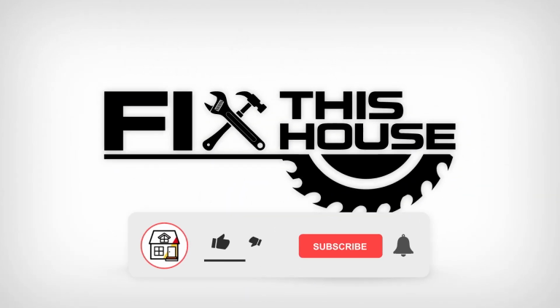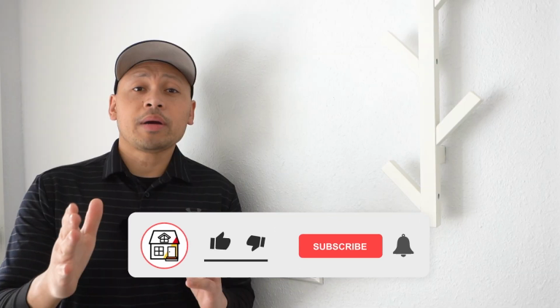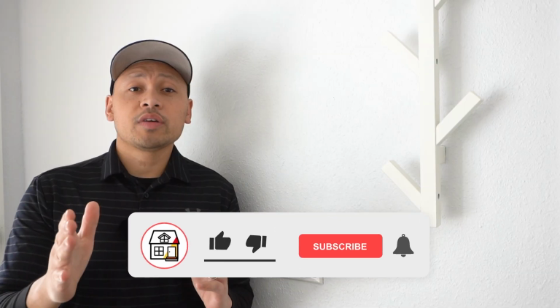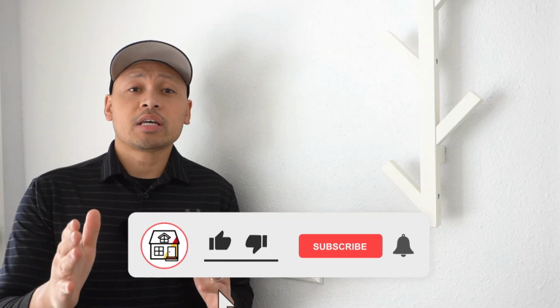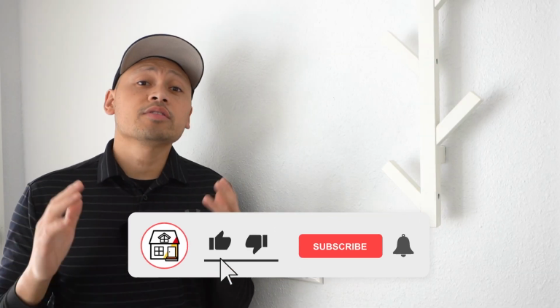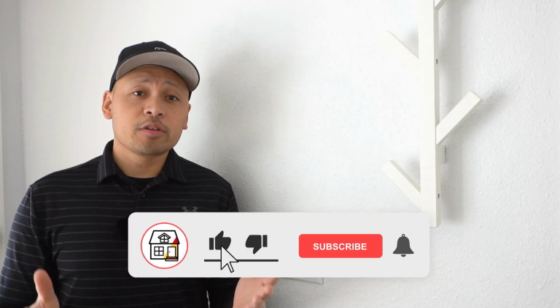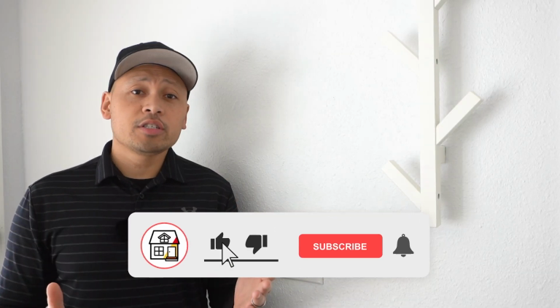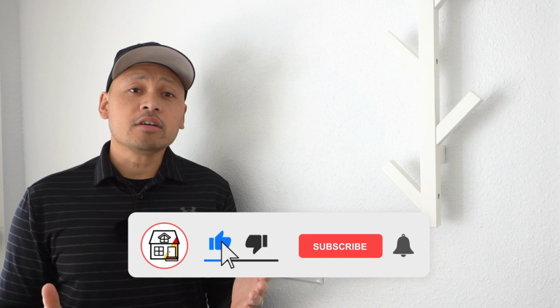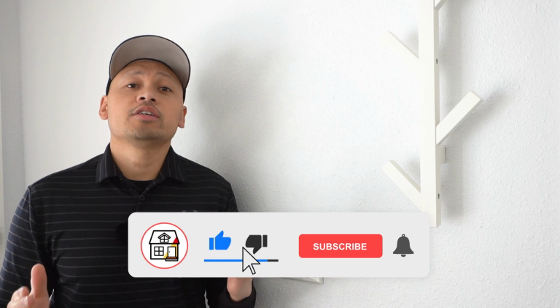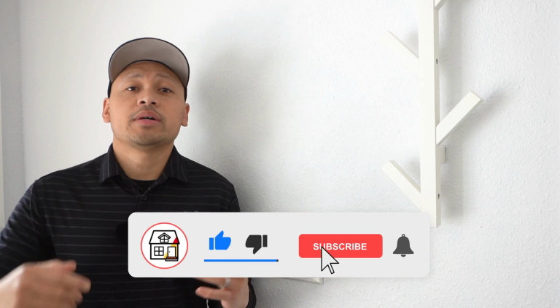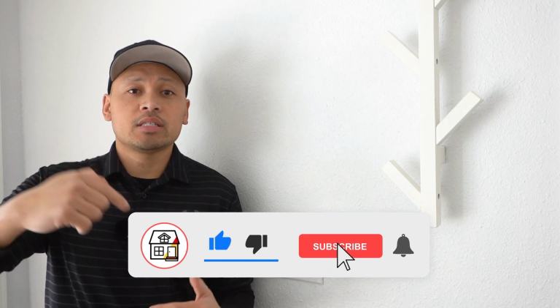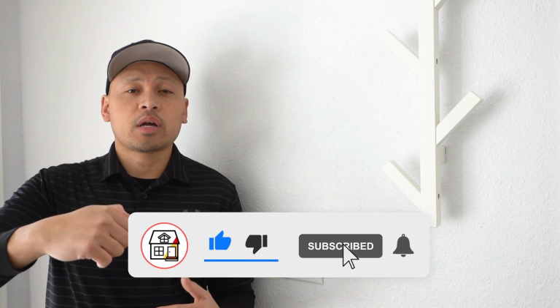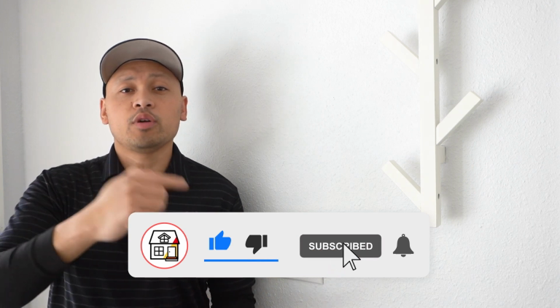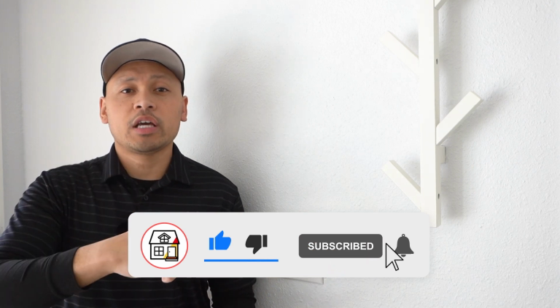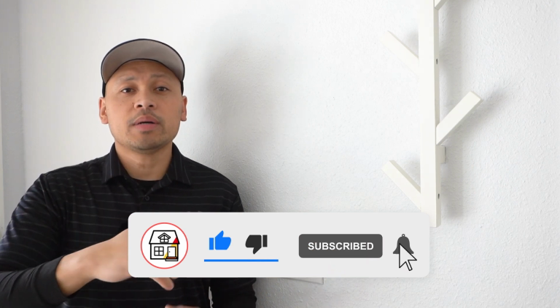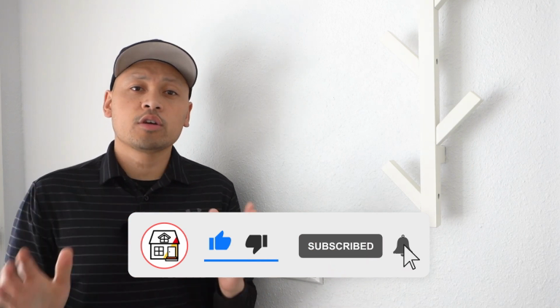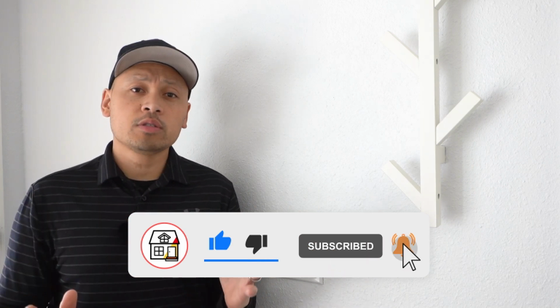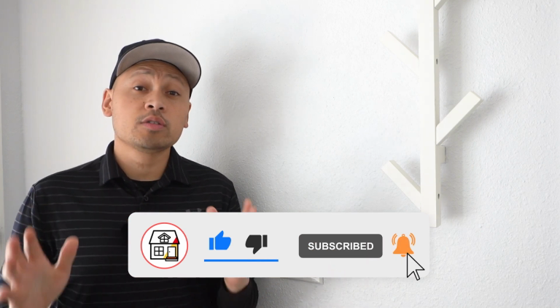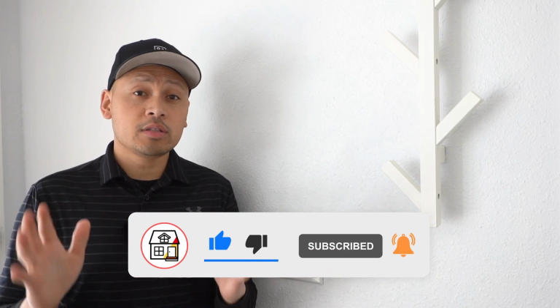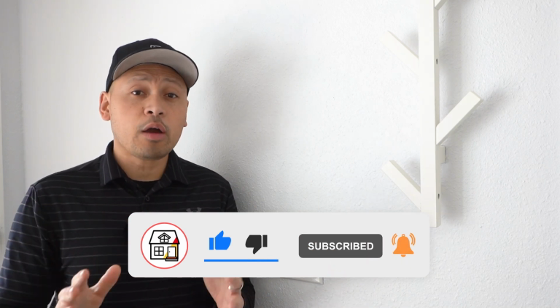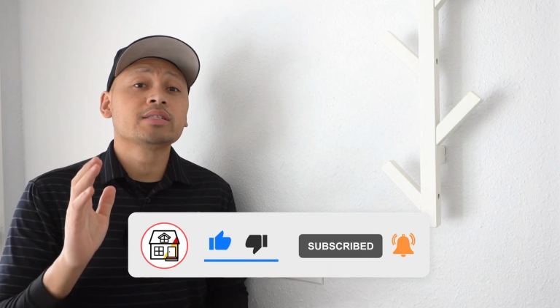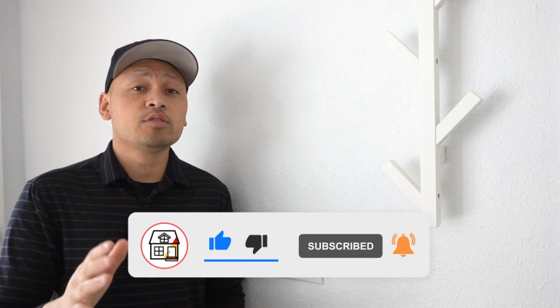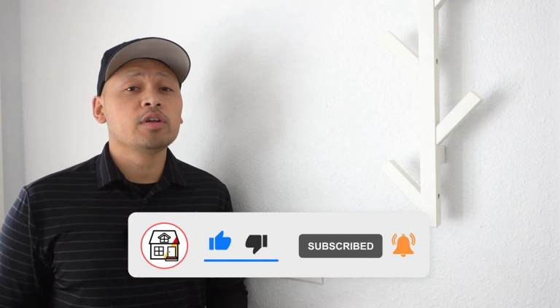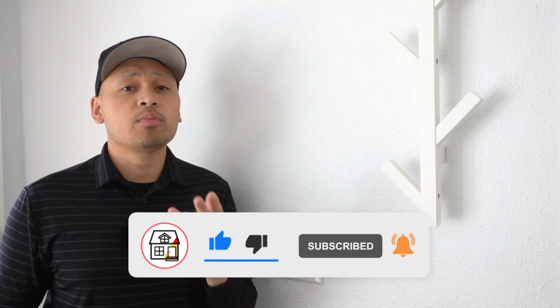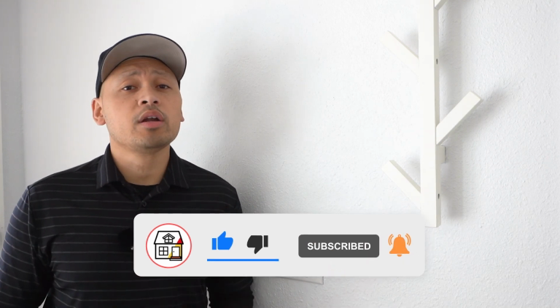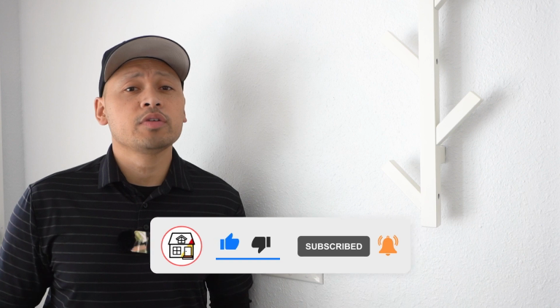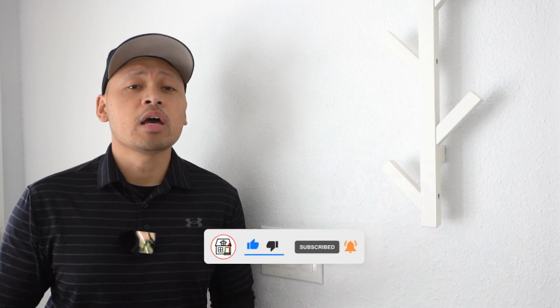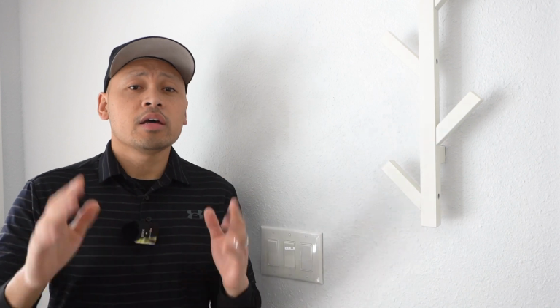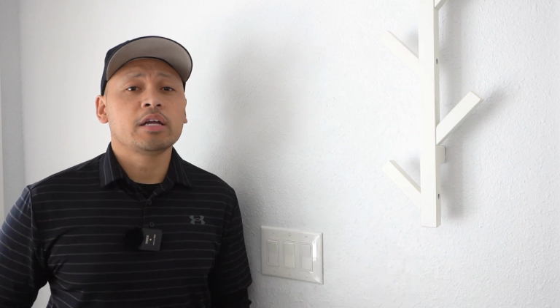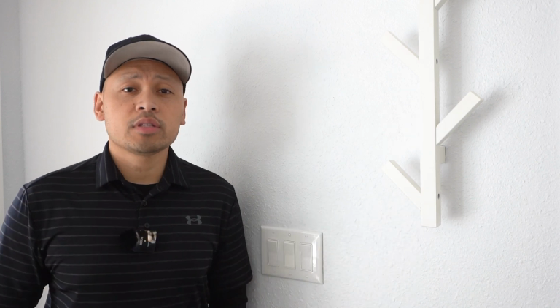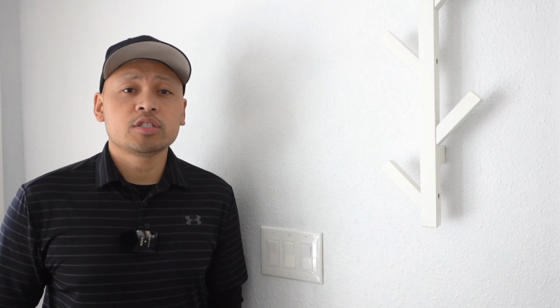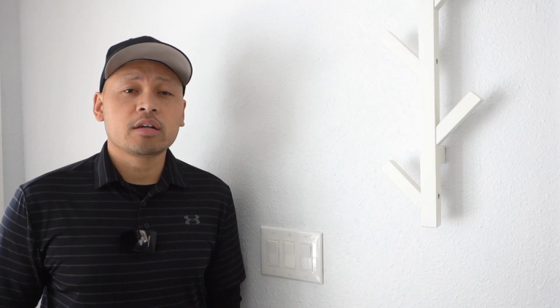Welcome back to Fix This House. If you're new to the channel, consider pressing the subscribe notification bell so you can always be in tune on DIY how-to videos and product reviews that I do within this channel.